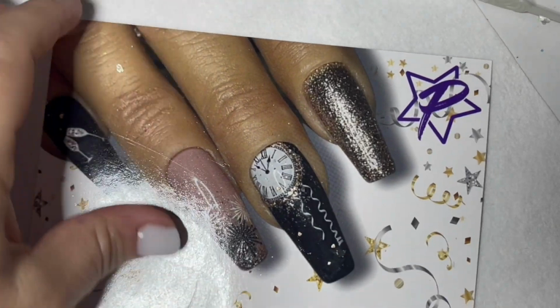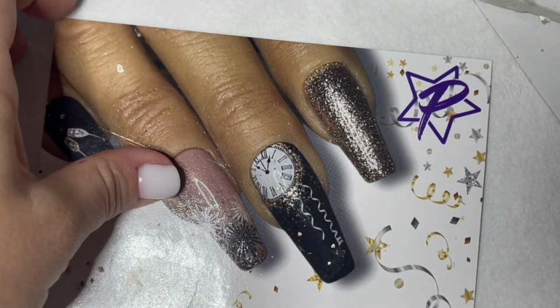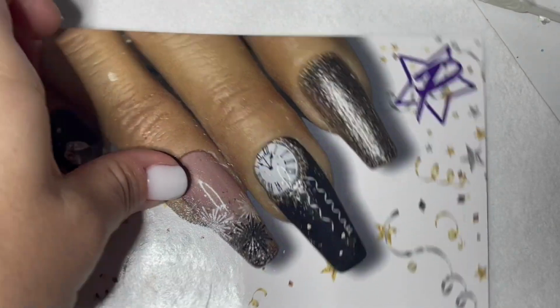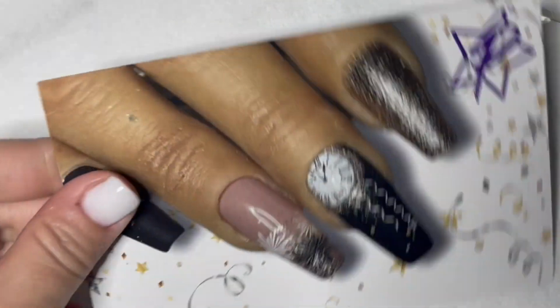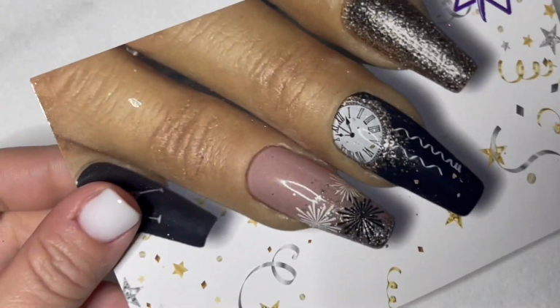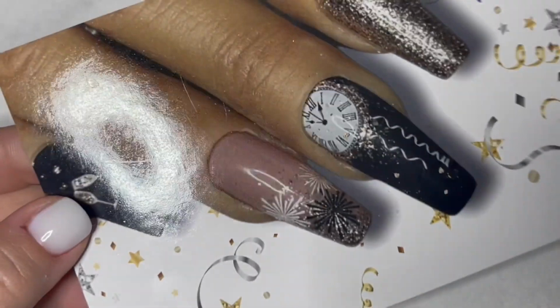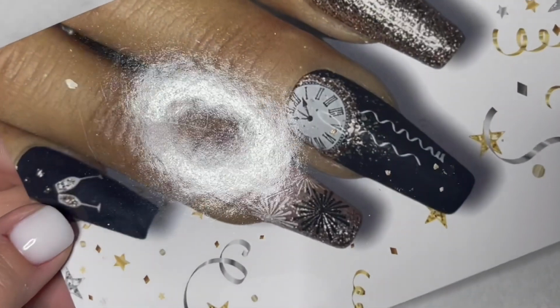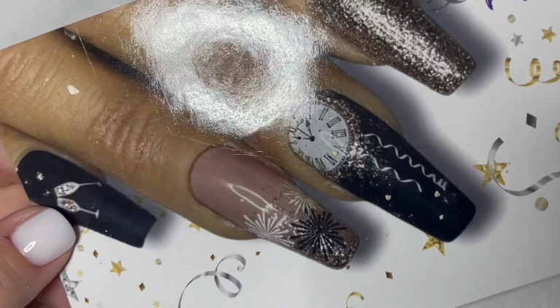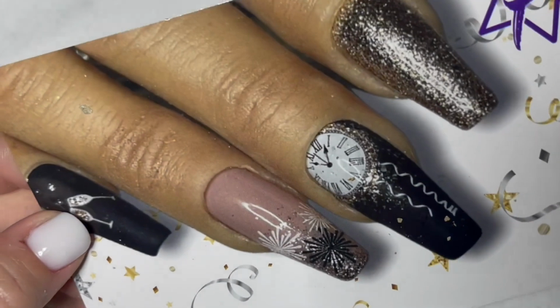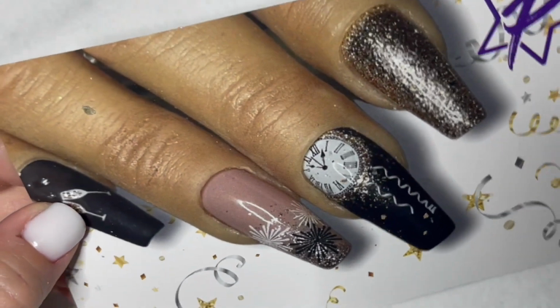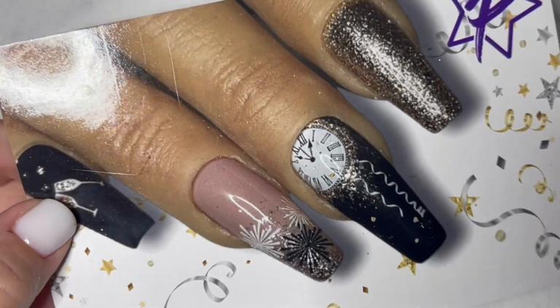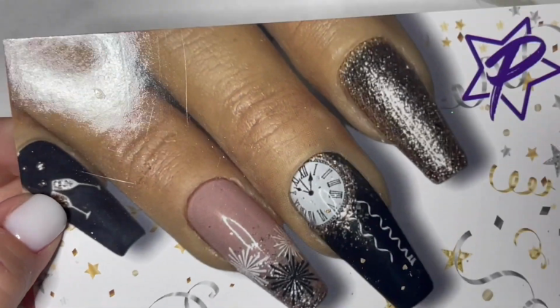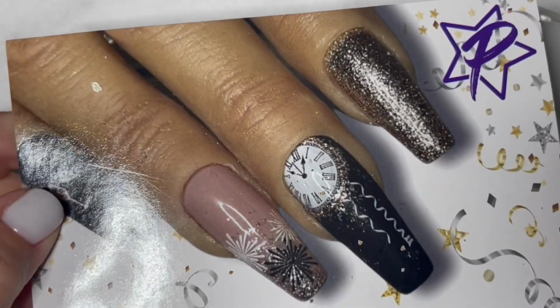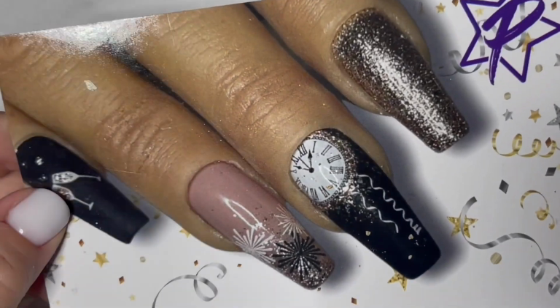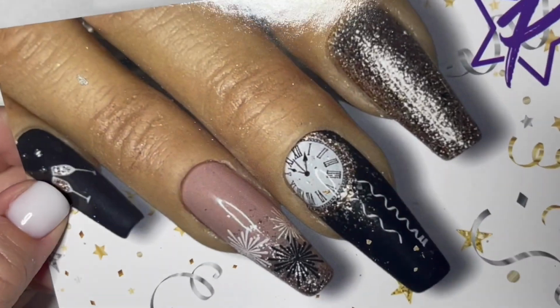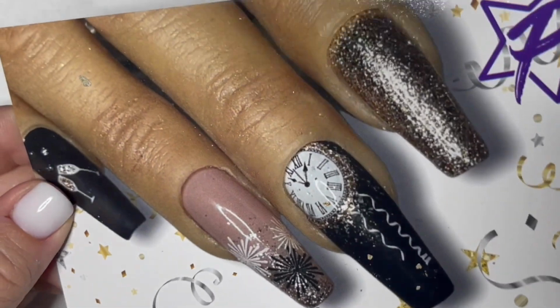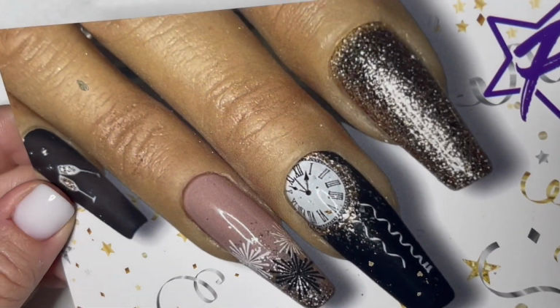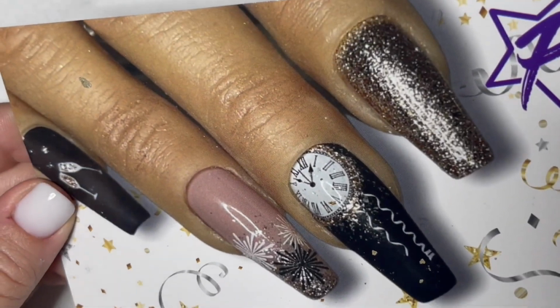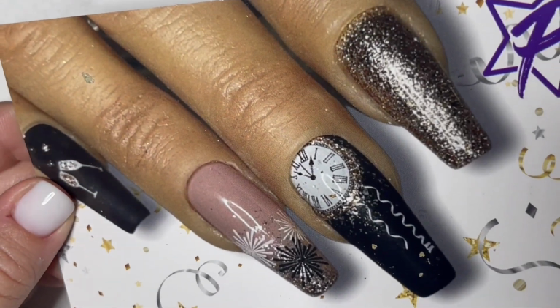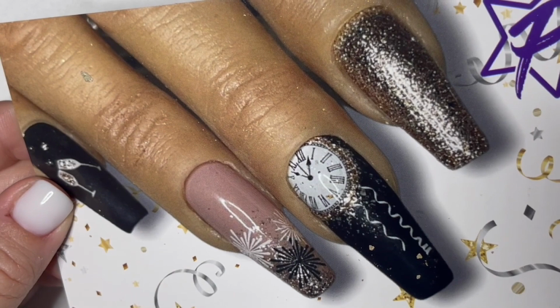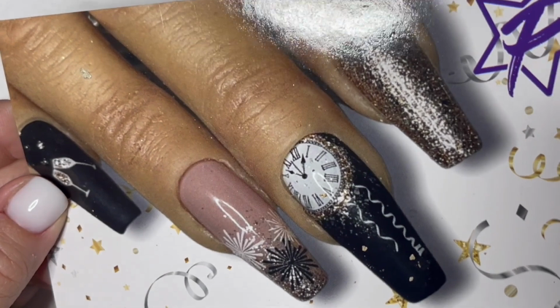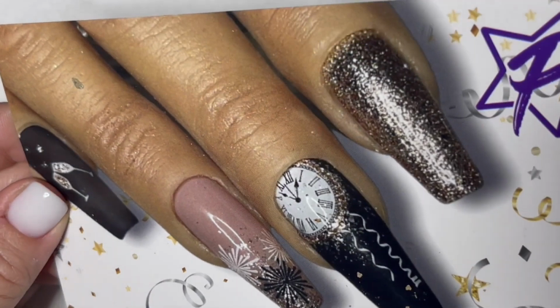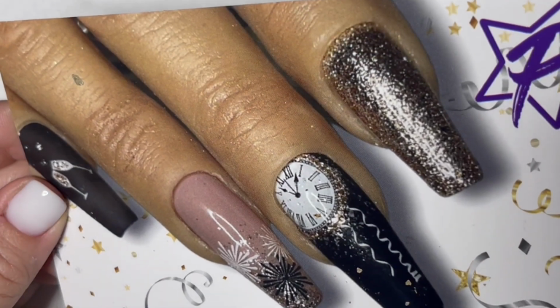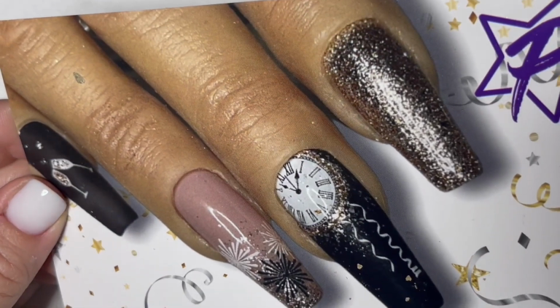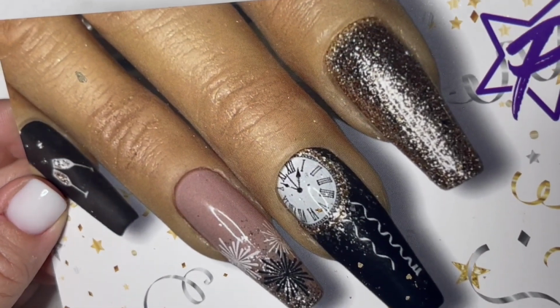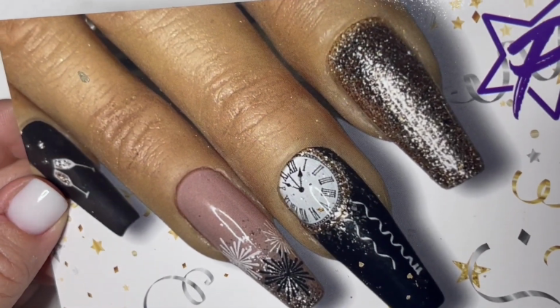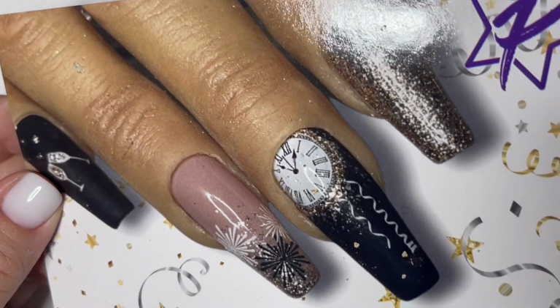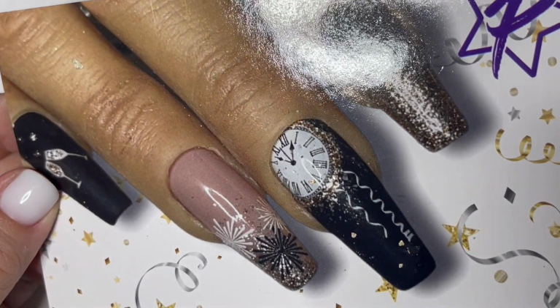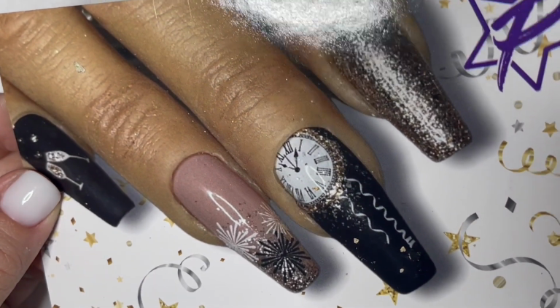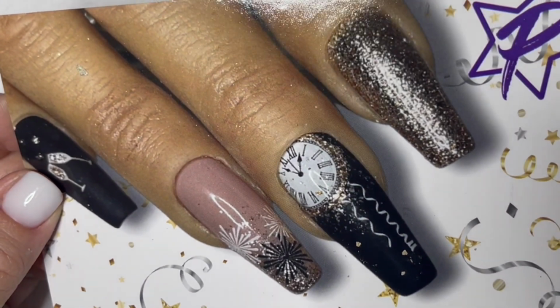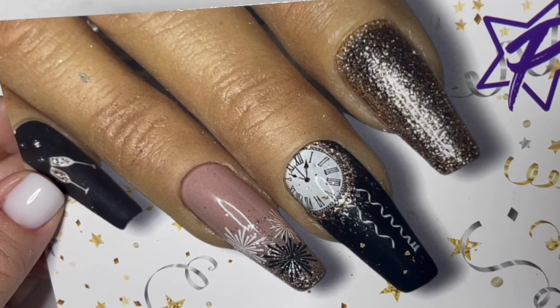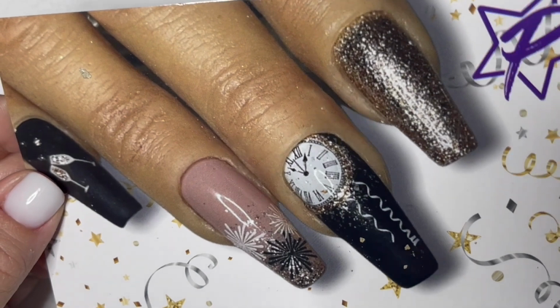Amy here with Profile Swag. So this month we did our New Year's design. Super excited about this one. I know I say that every month, but I'm always excited about swag, guys. So let's get into what's in your swag bag this month.